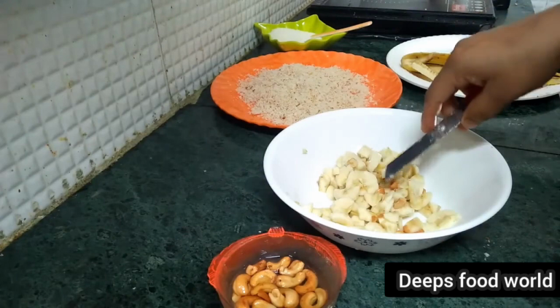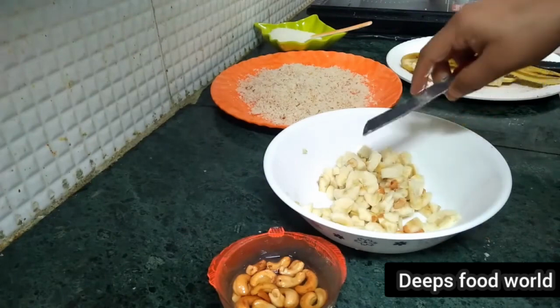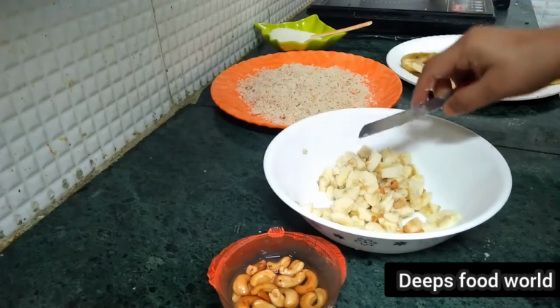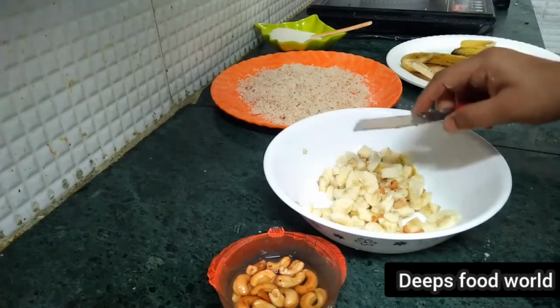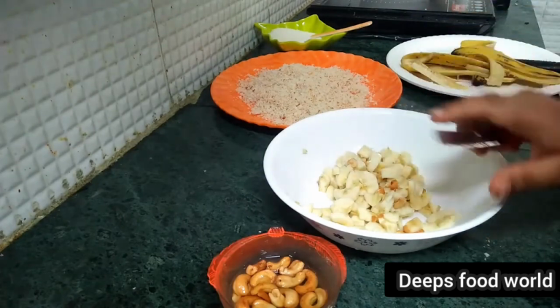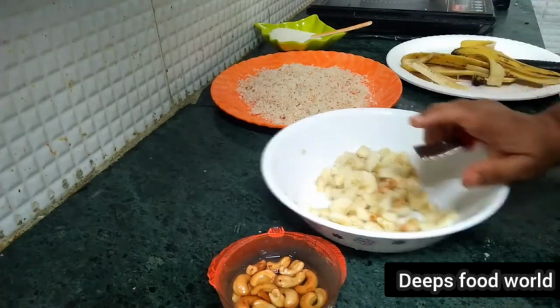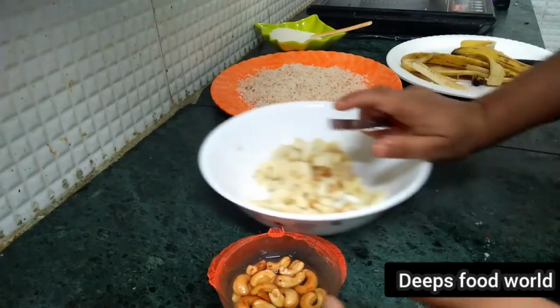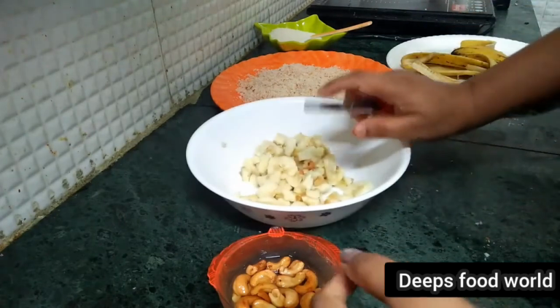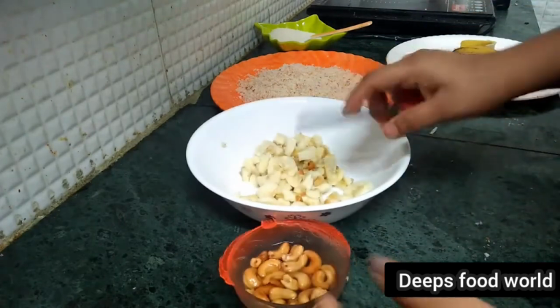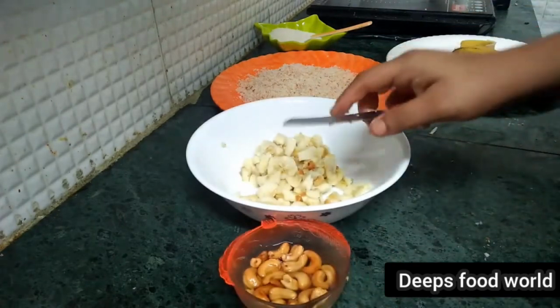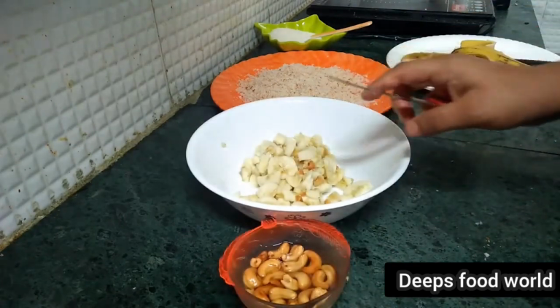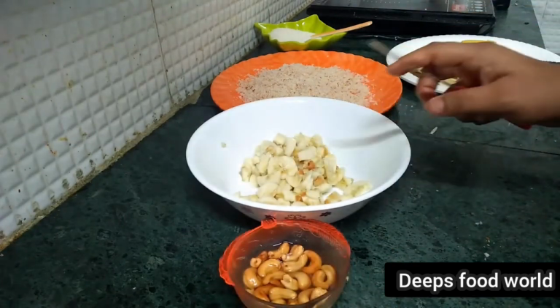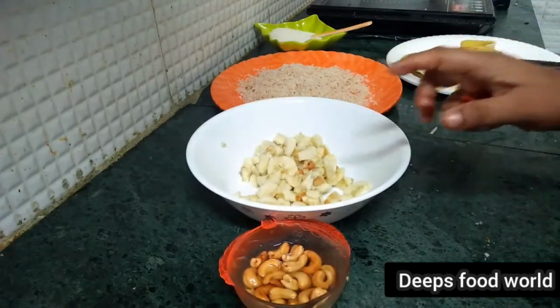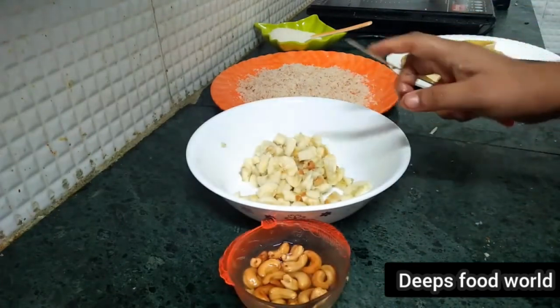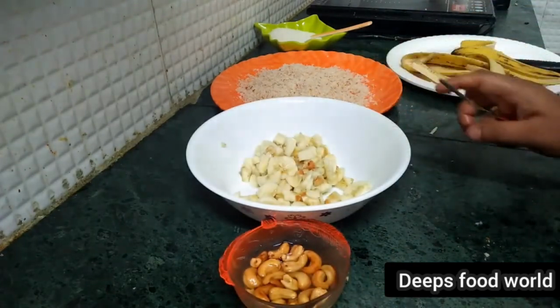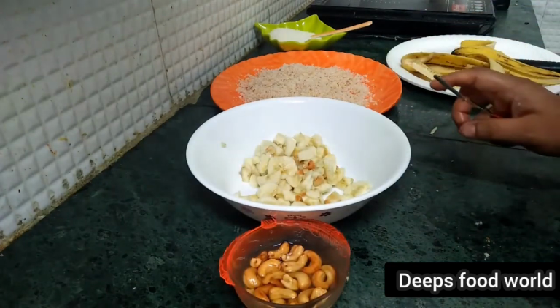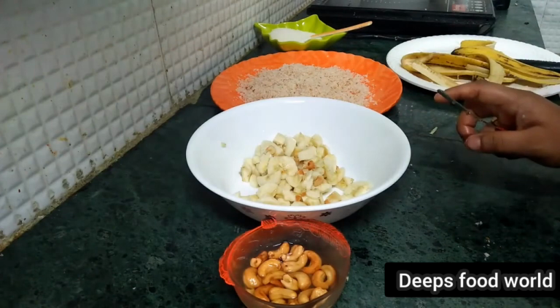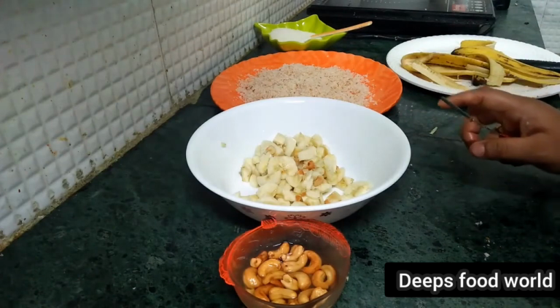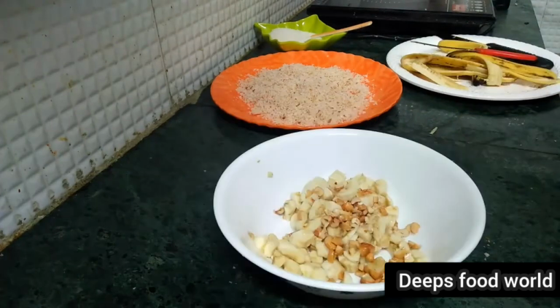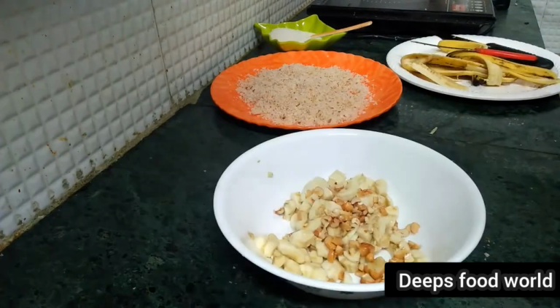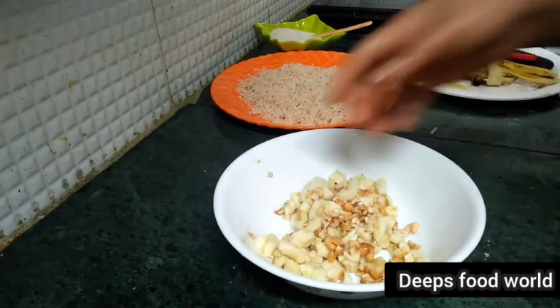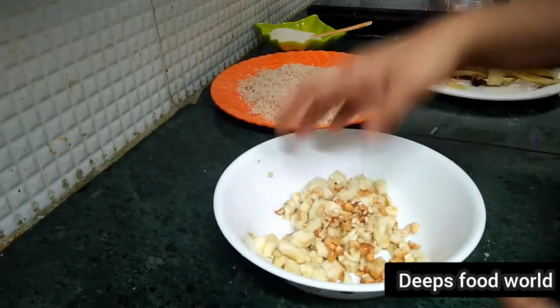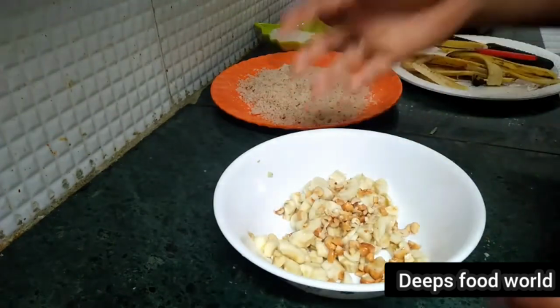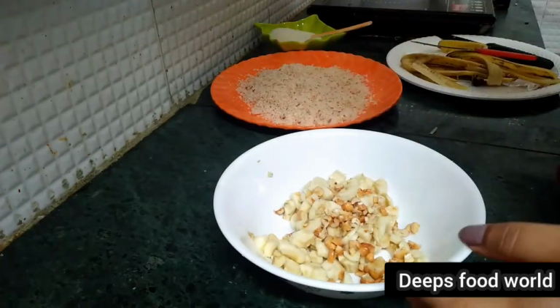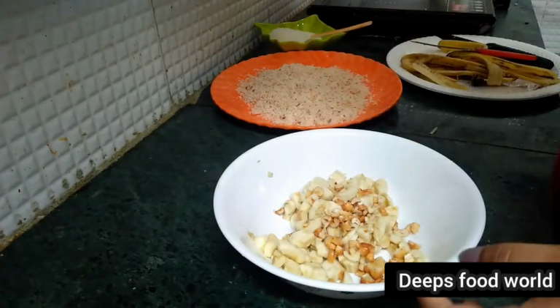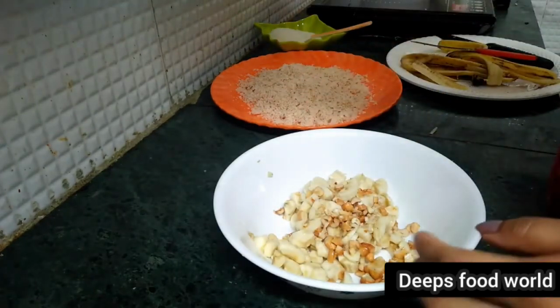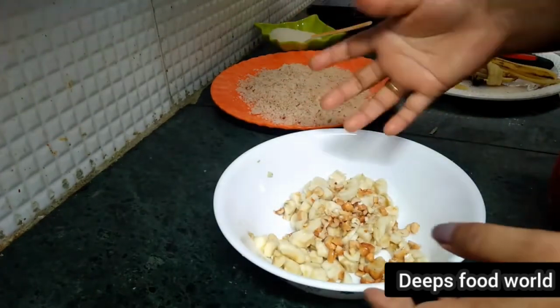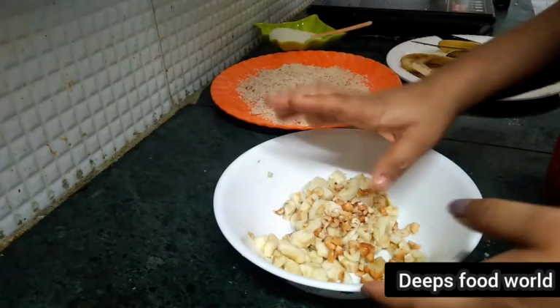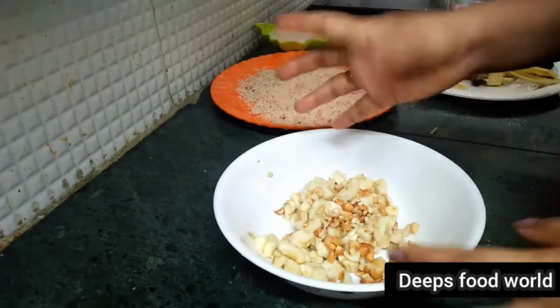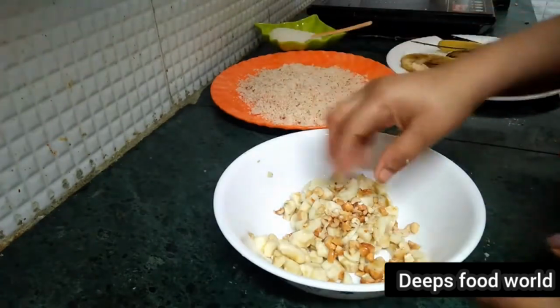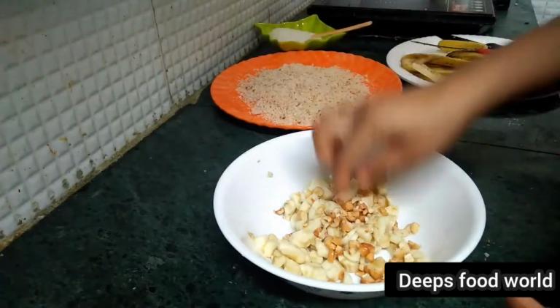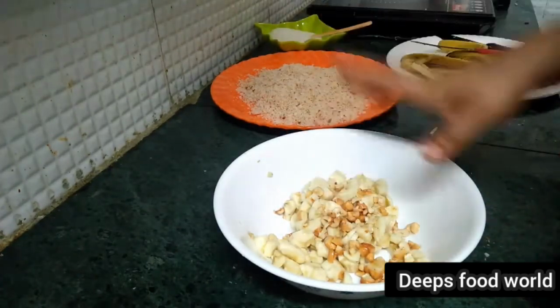We are going to make a recipe. We have to make a variety of snacks. I am going to make a piece of the cashew nuts.